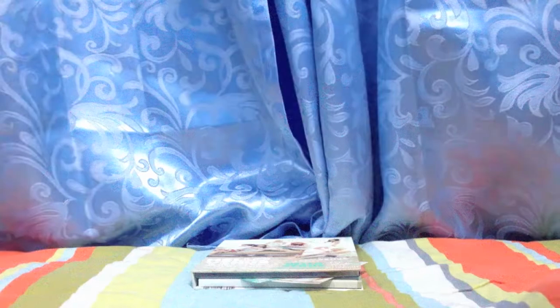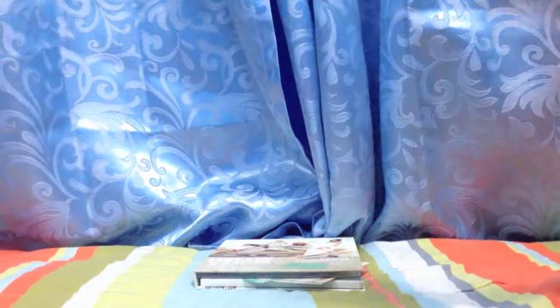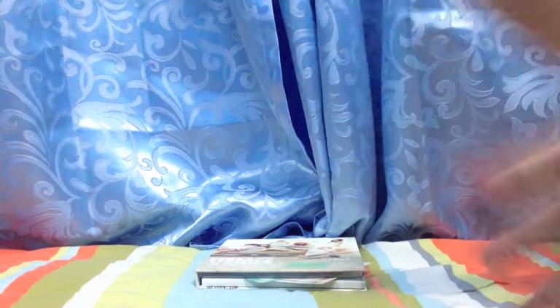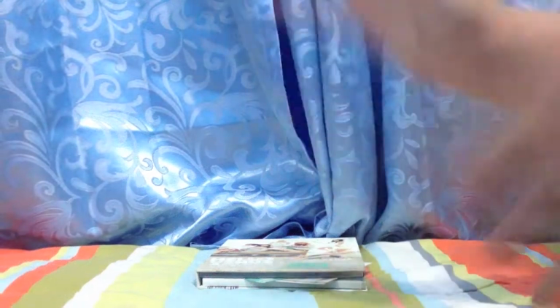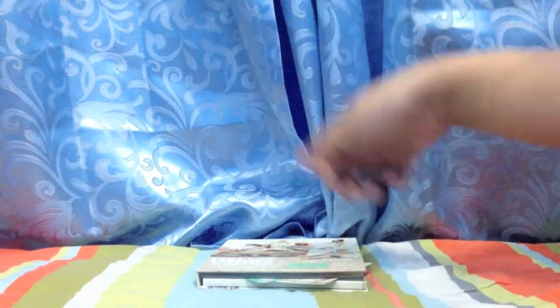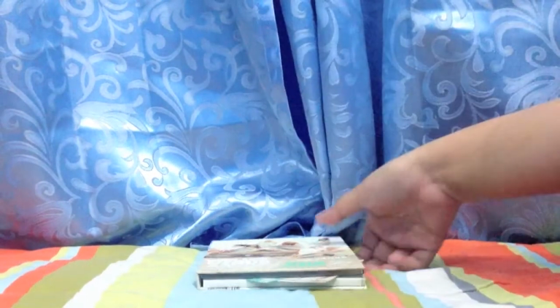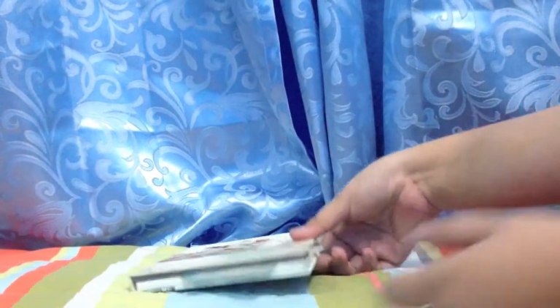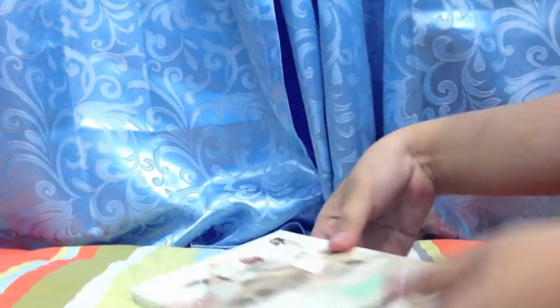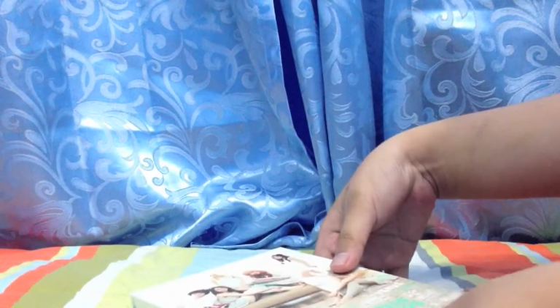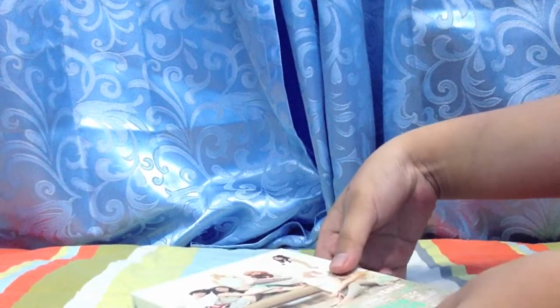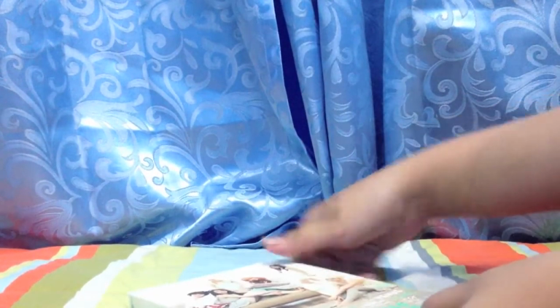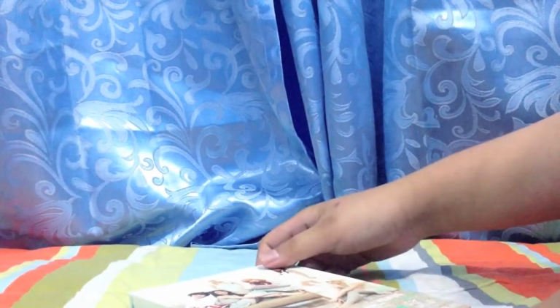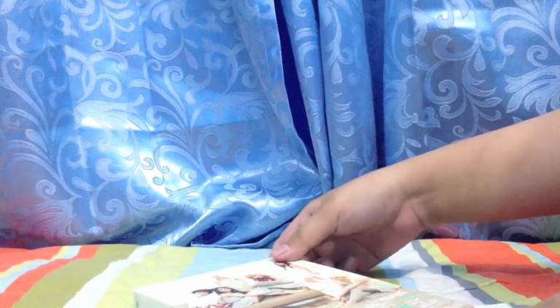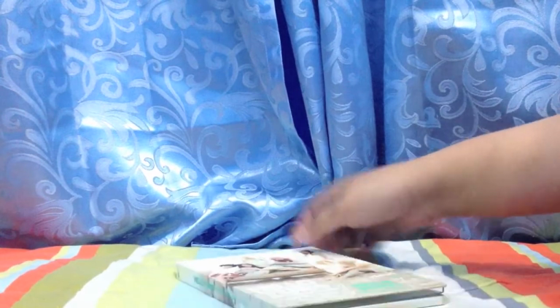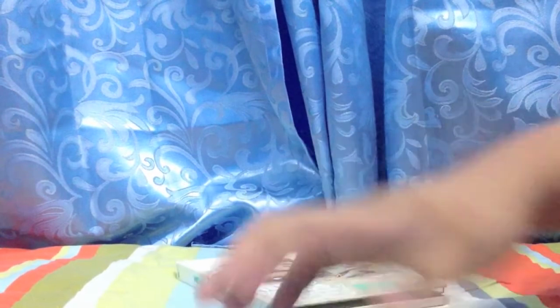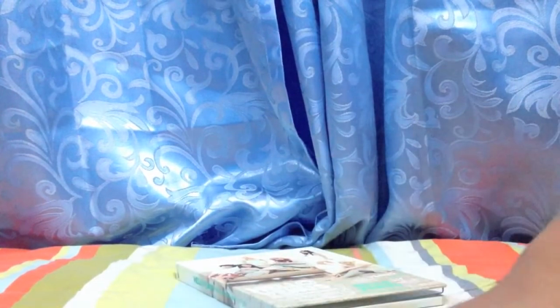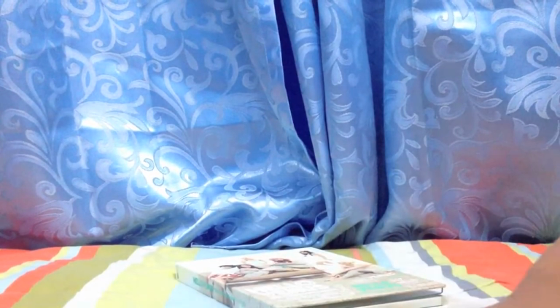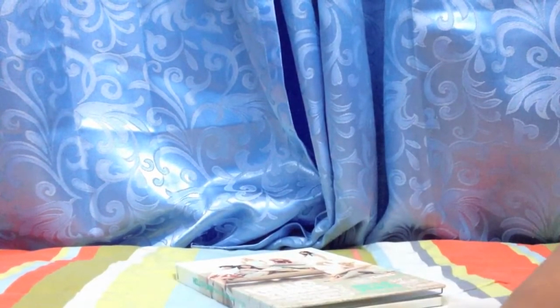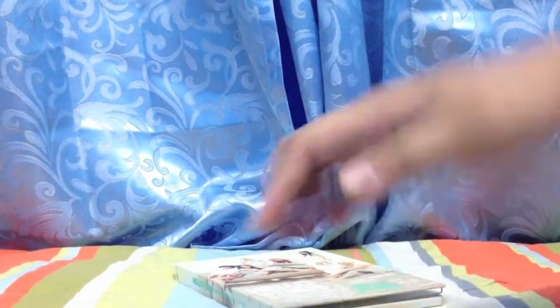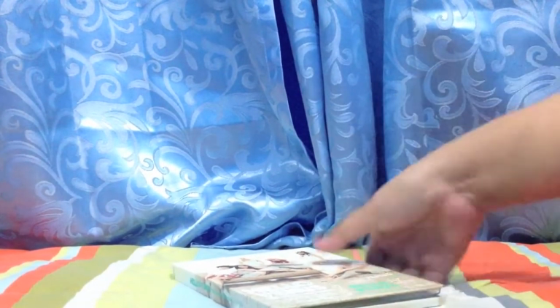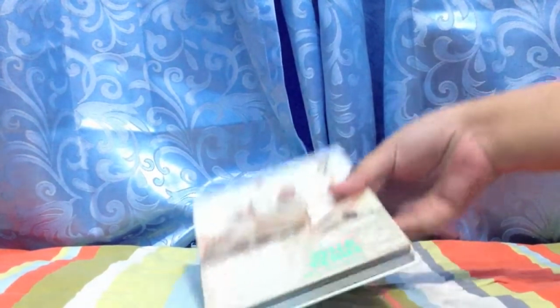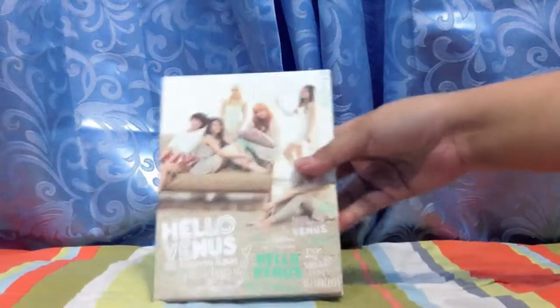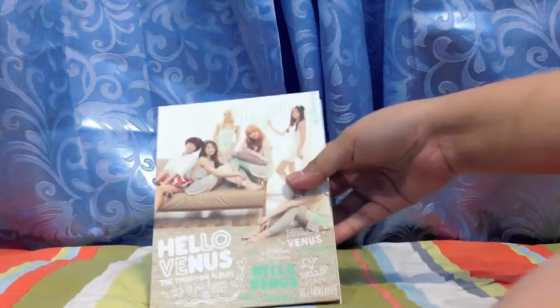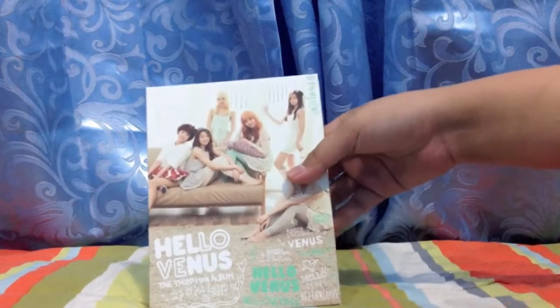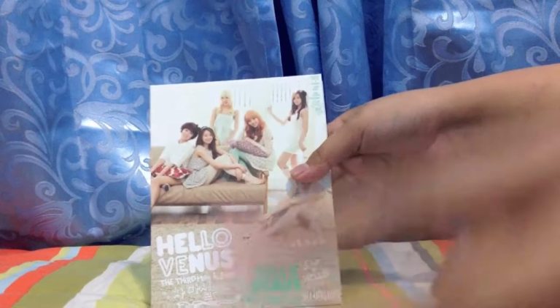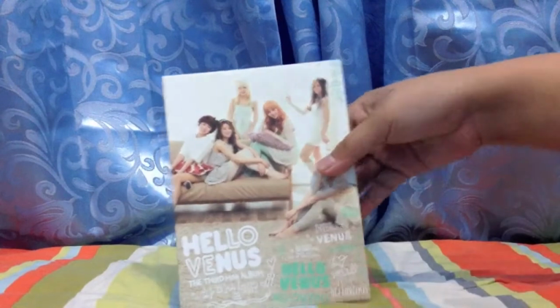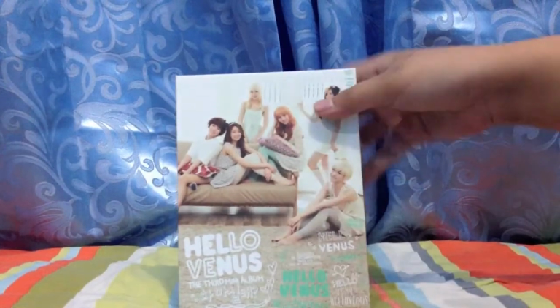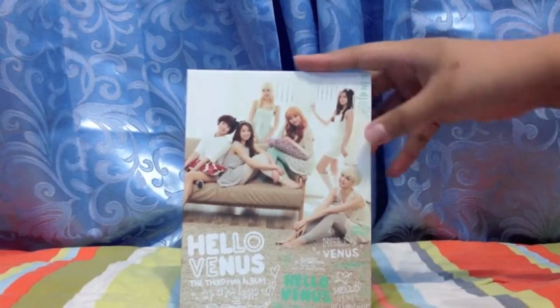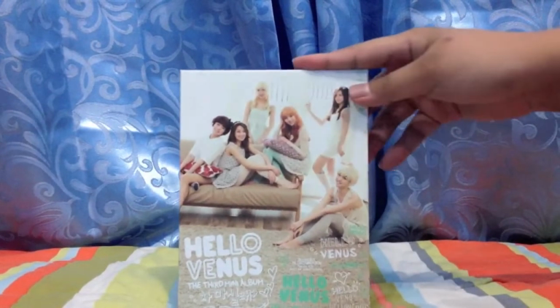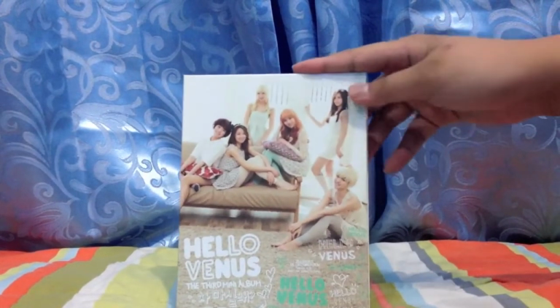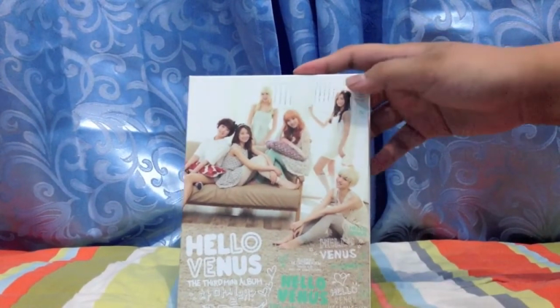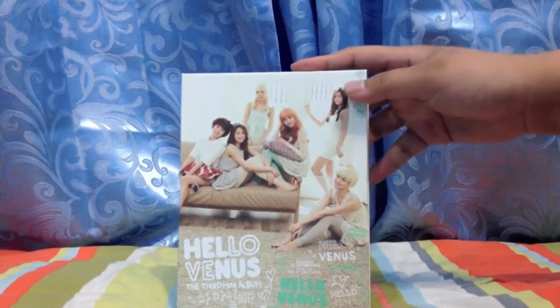Hi guys. This is my last unboxing for this batch. I just took out the photocard and this is Hello Venus, the third mini album. It's with the 'Stay For Tea.'